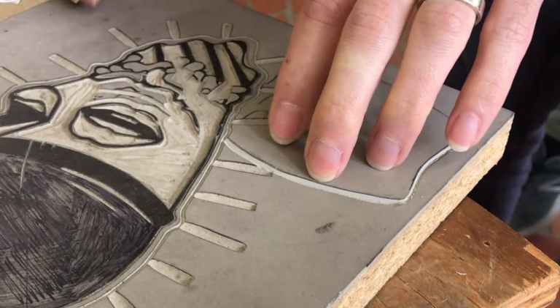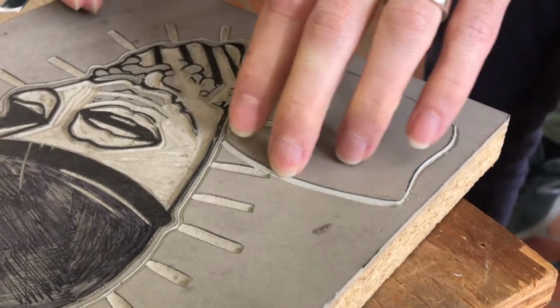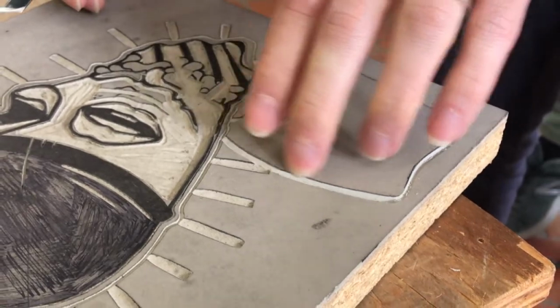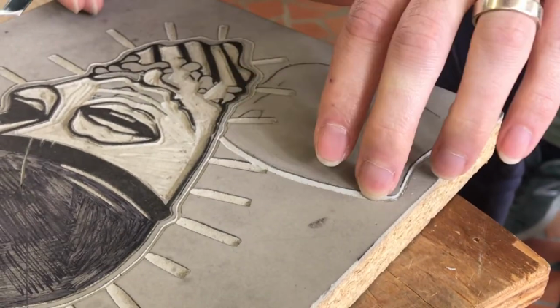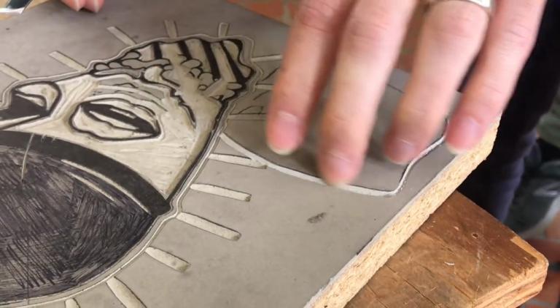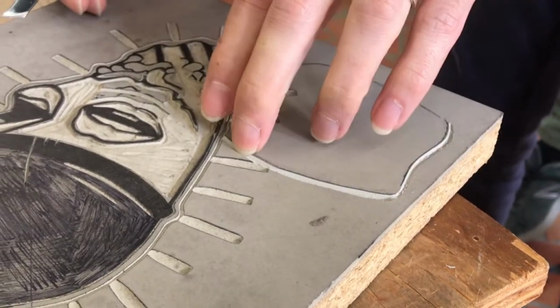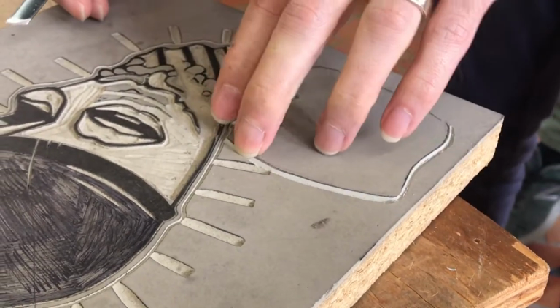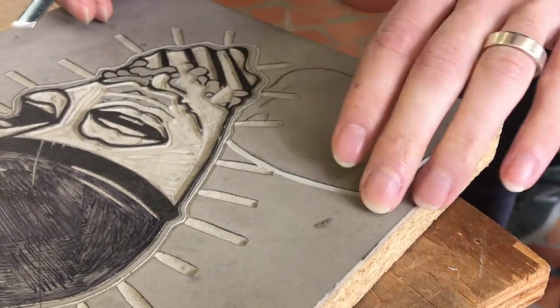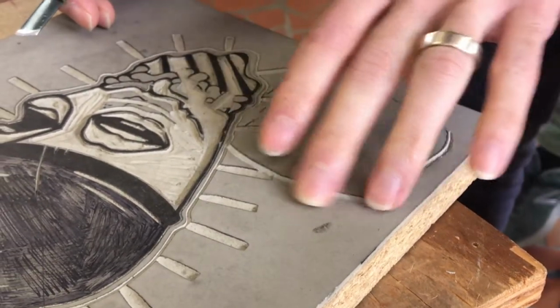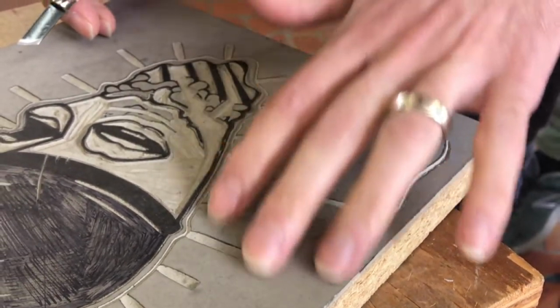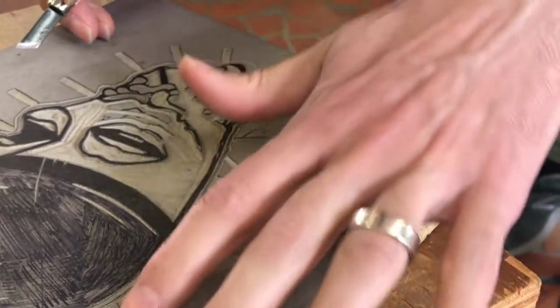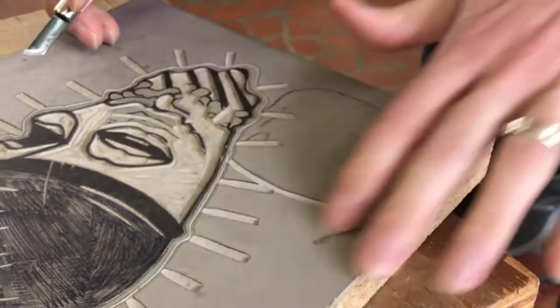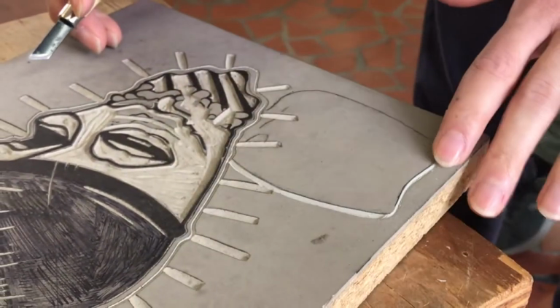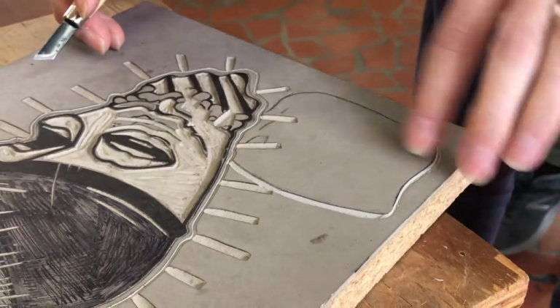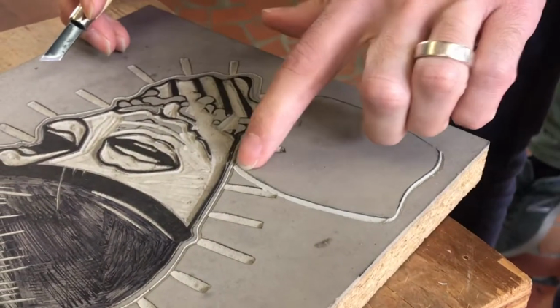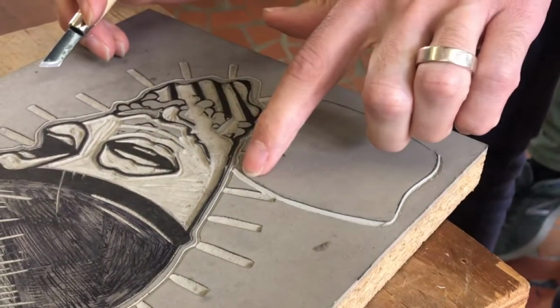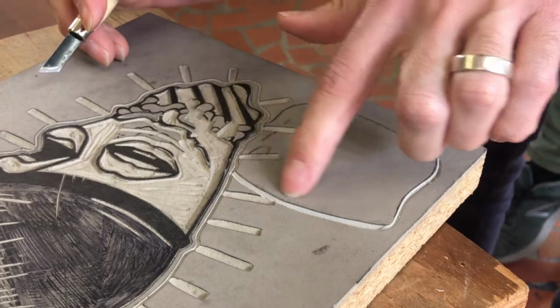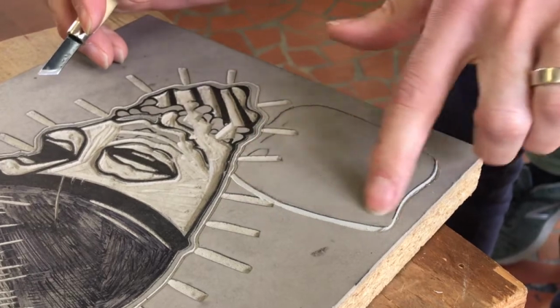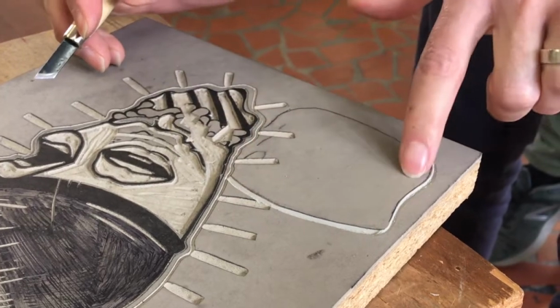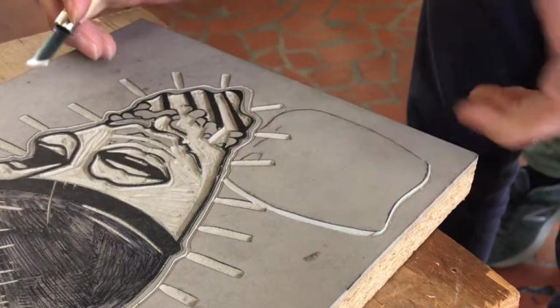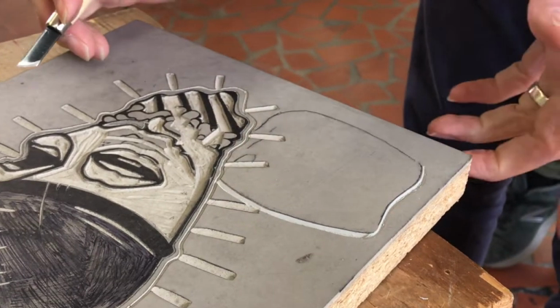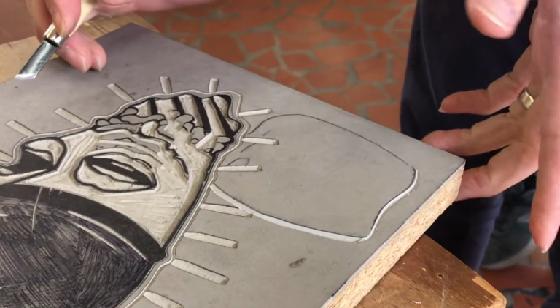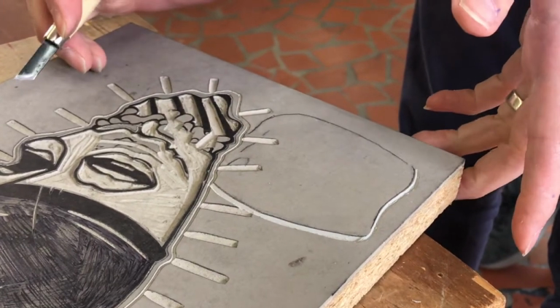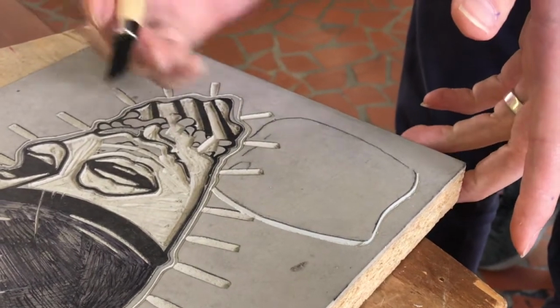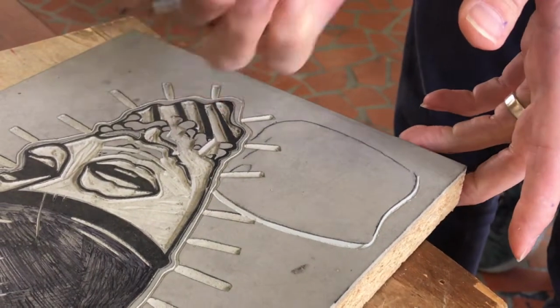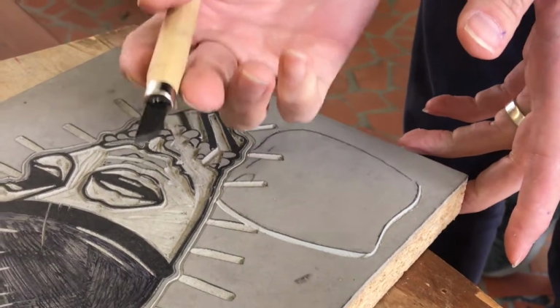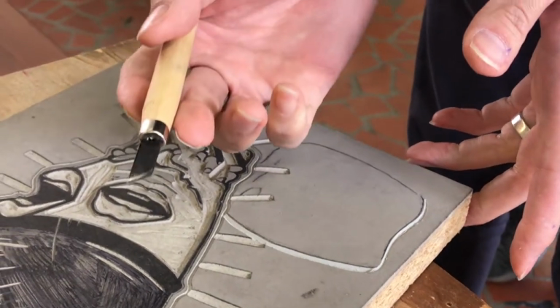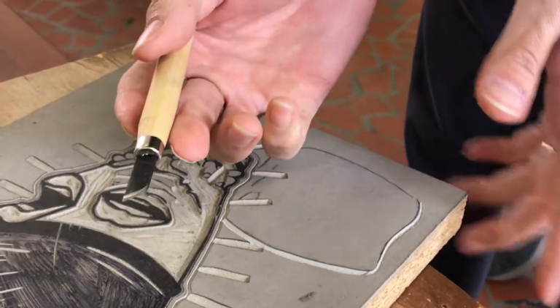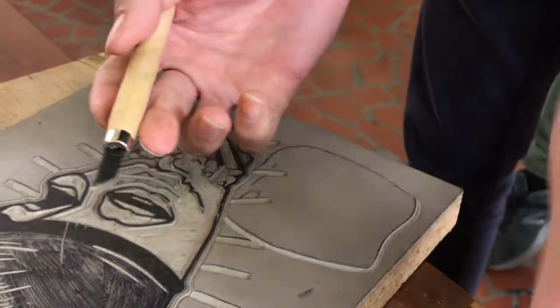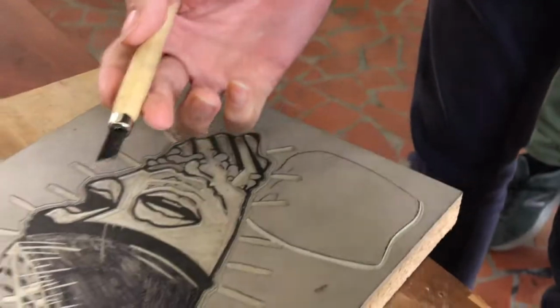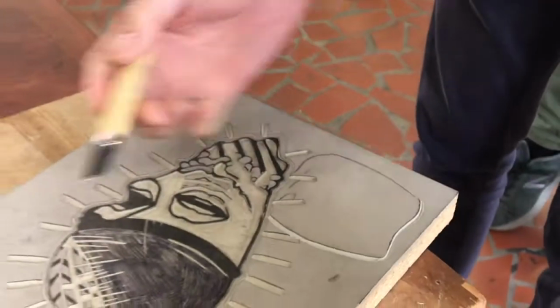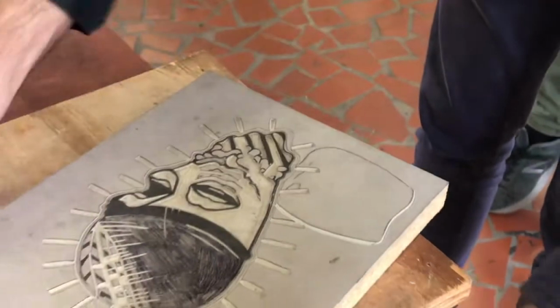In order to make this an actual black line, I would have to clear out the rest of this image, and I actually have to carve on the other side doing the same thing. This time I'm going to show you a different tool — I'm going to use the veiner.